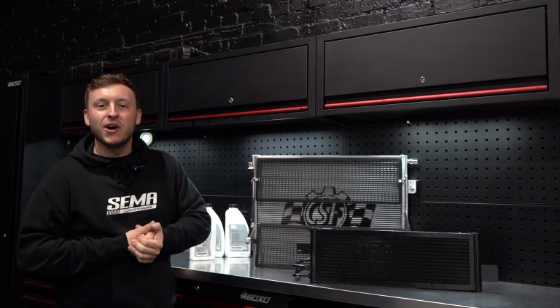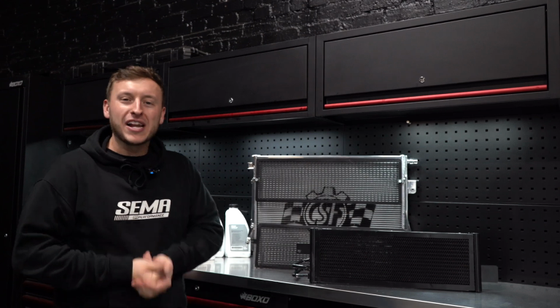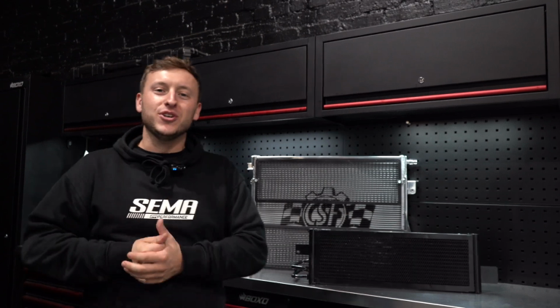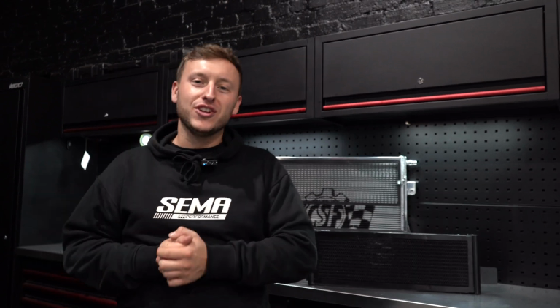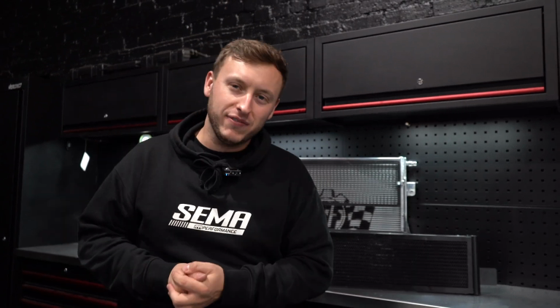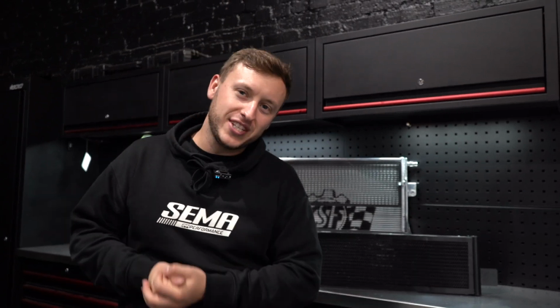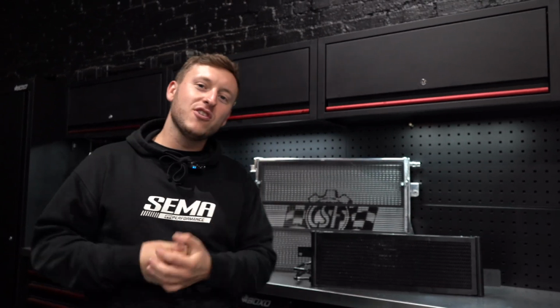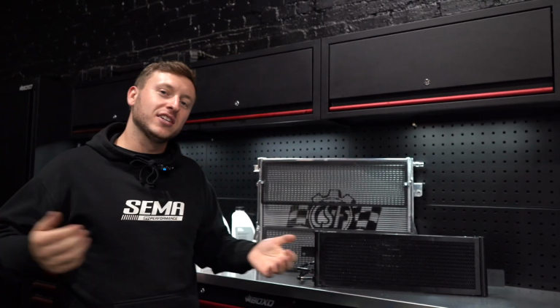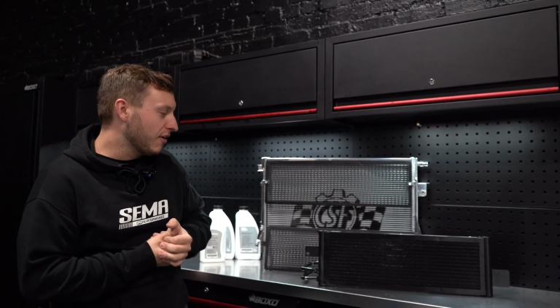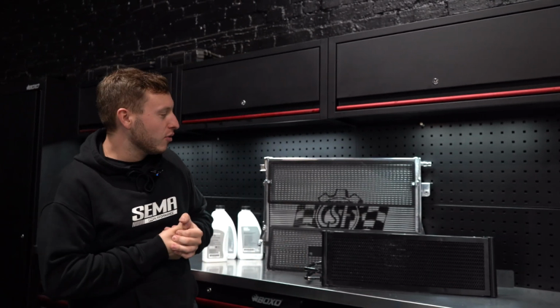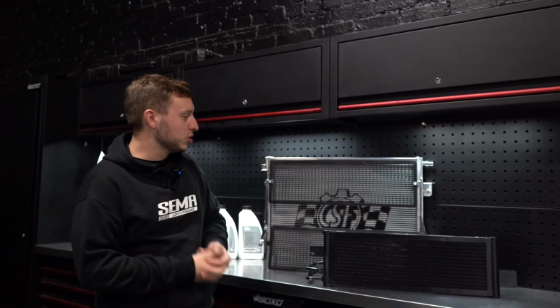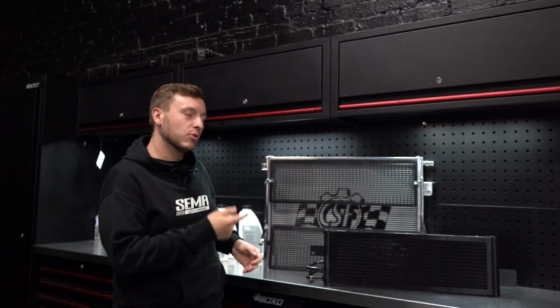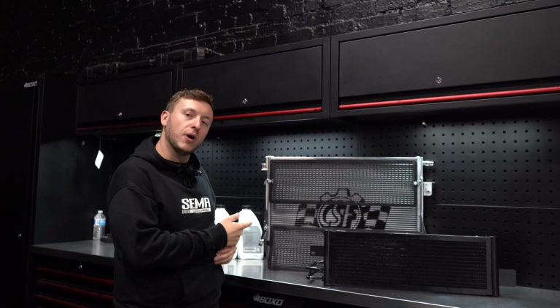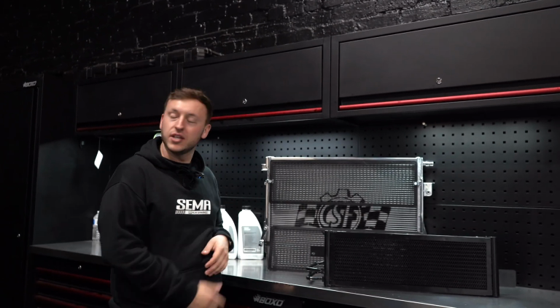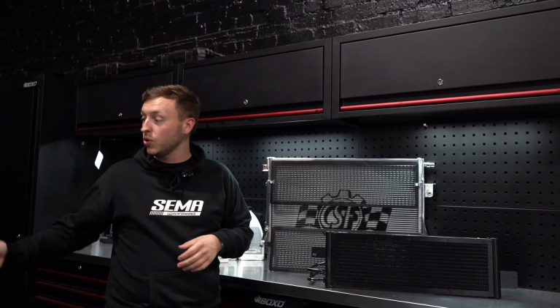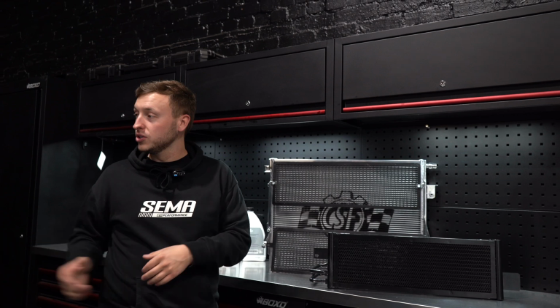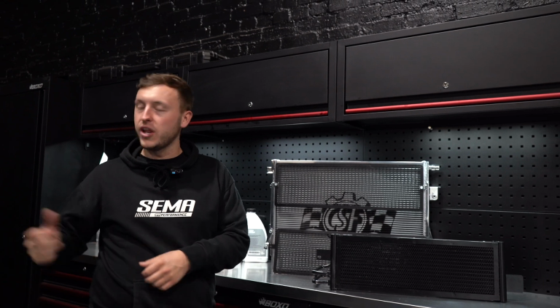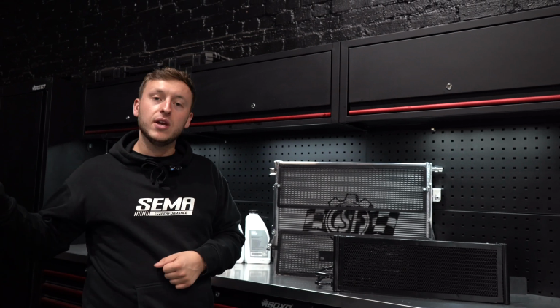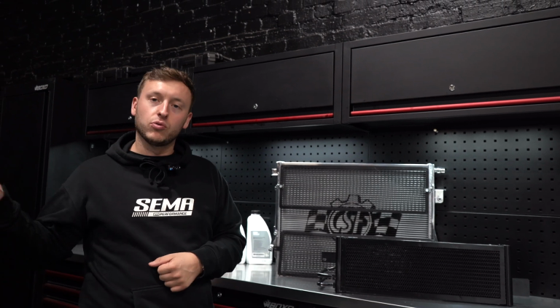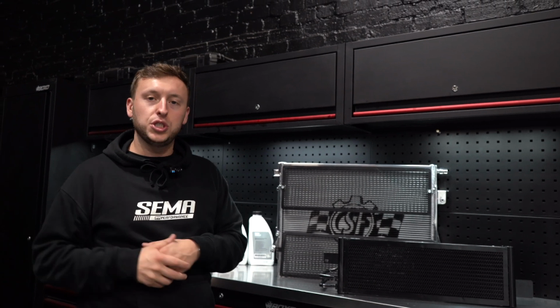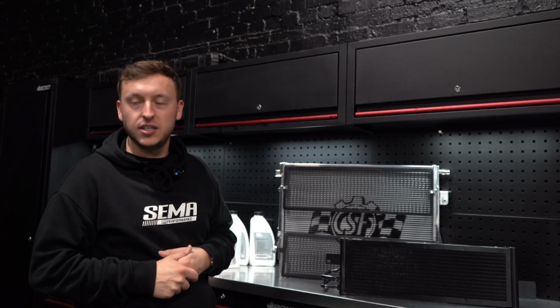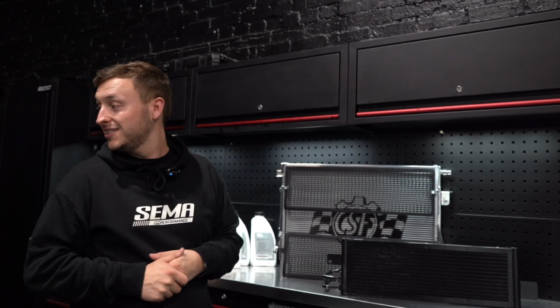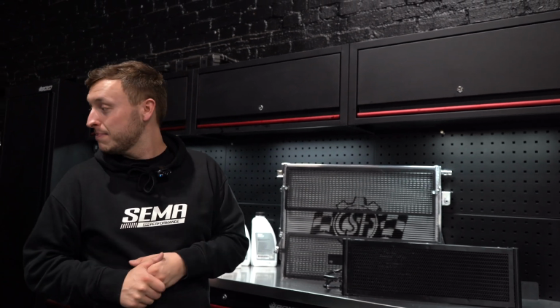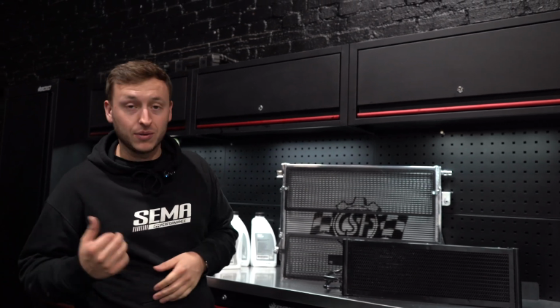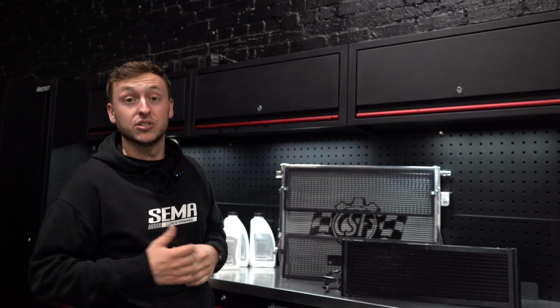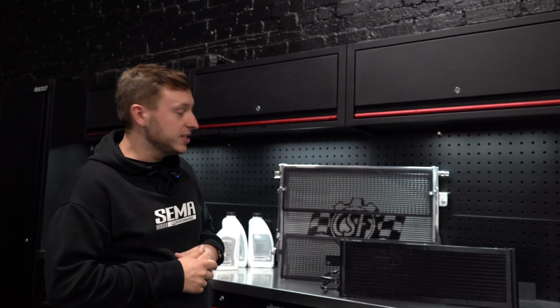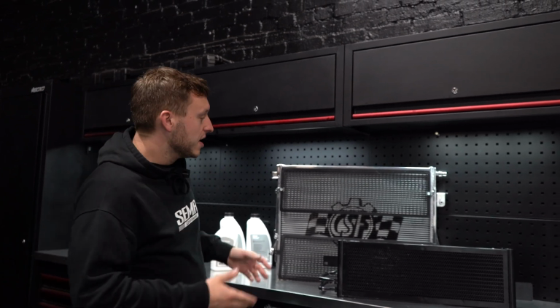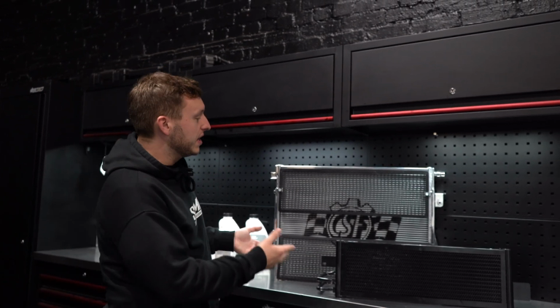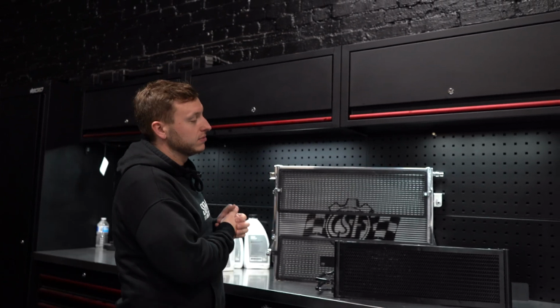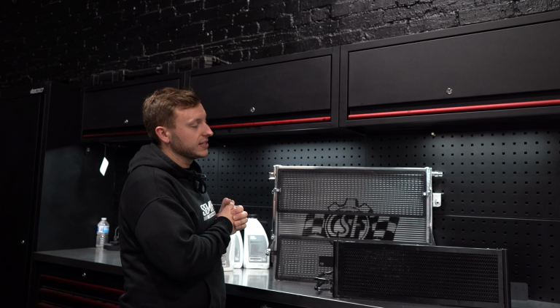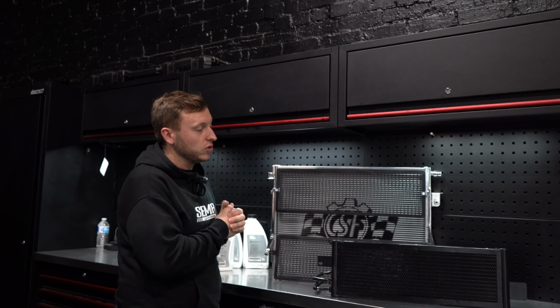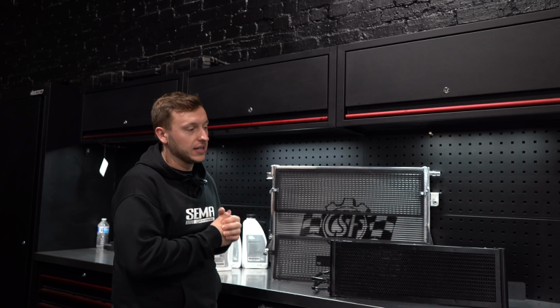Welcome back everybody to another YouTube video. Today you find us in the R44 workshop with some cool parts and a cool car. We've got an M3 G80 in satin black, which looks crazy, coming in for some CSF cooling packages.